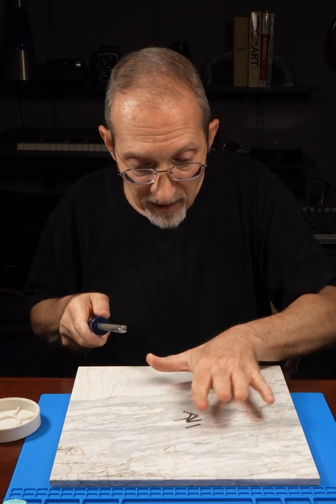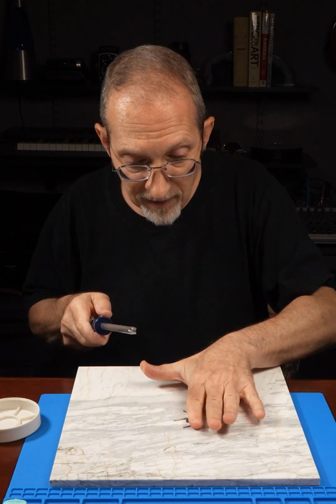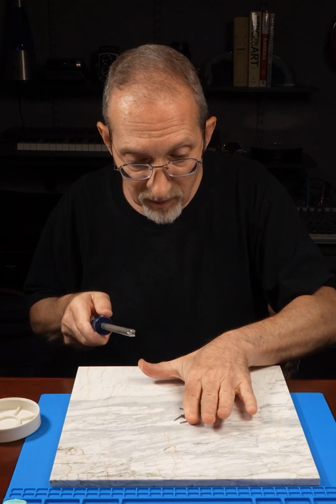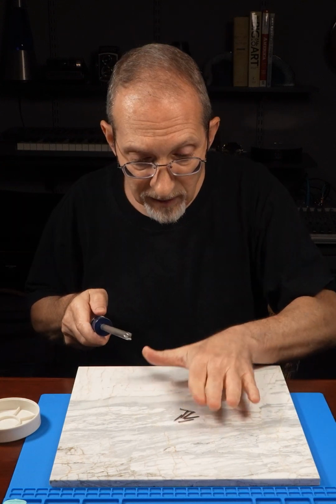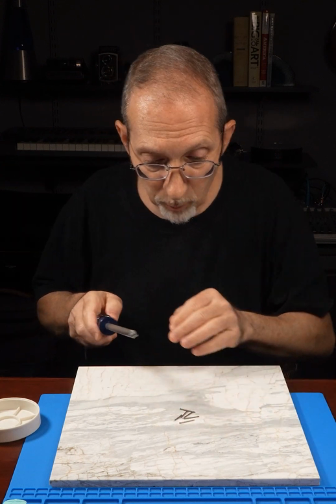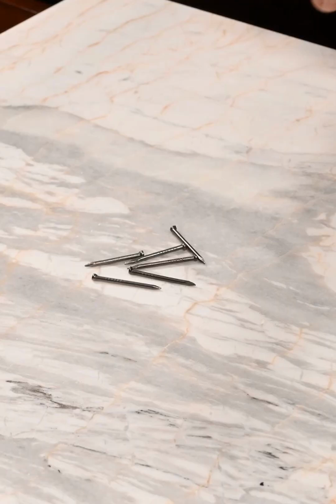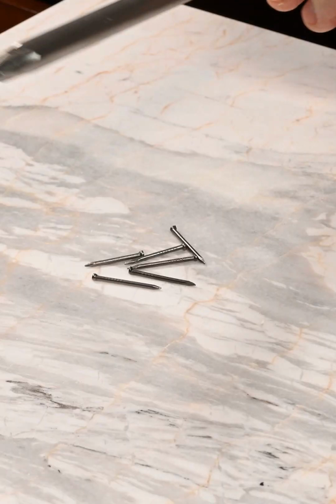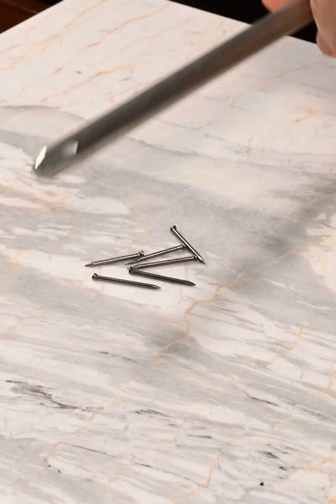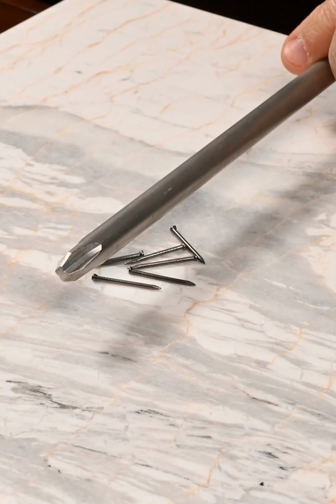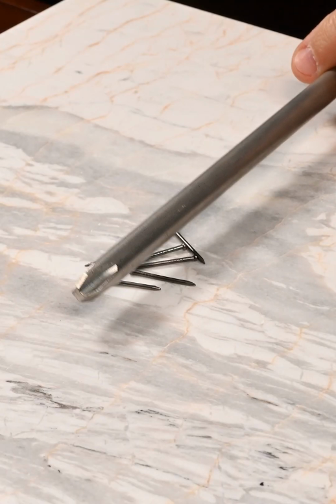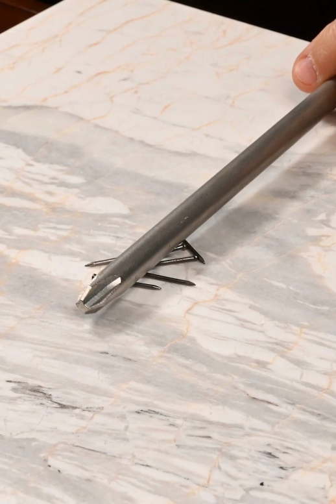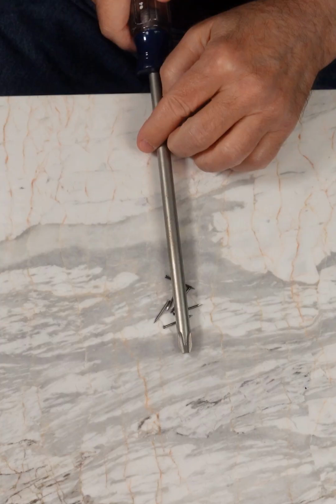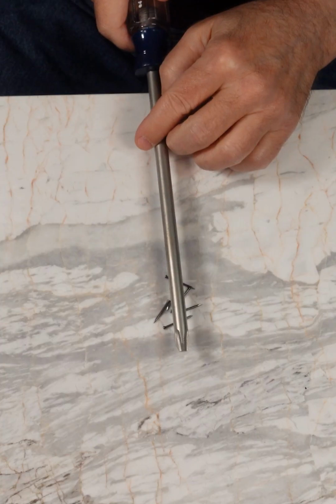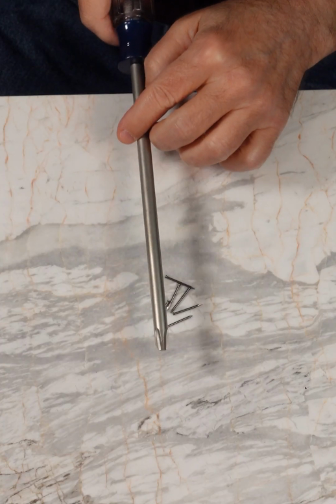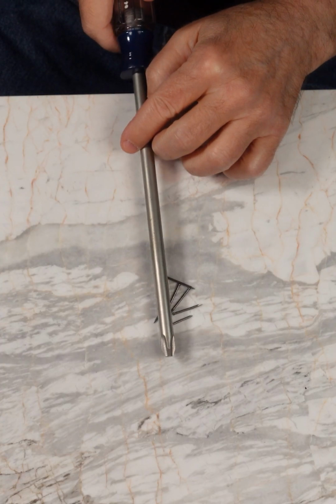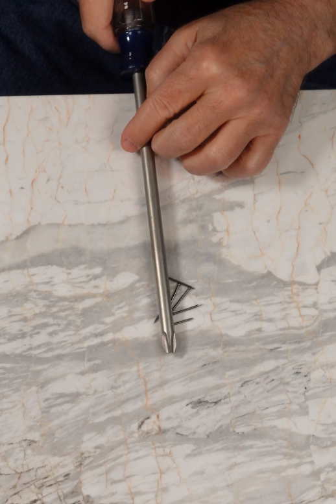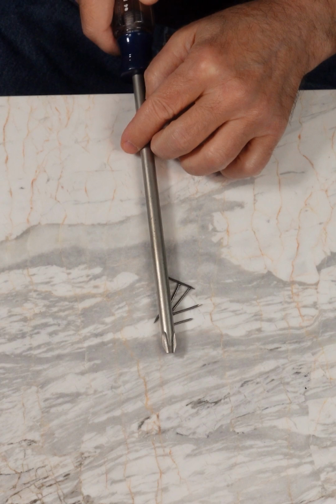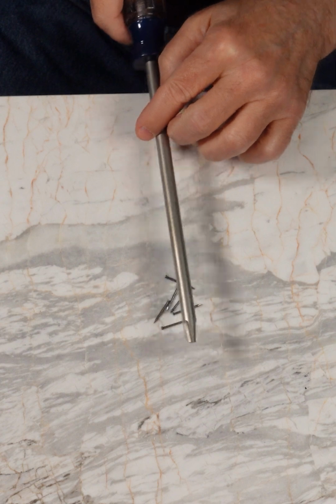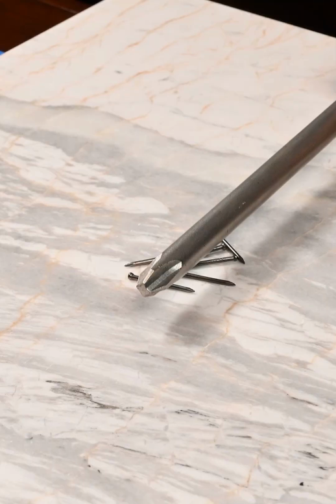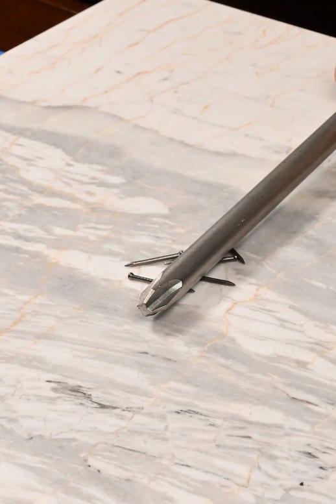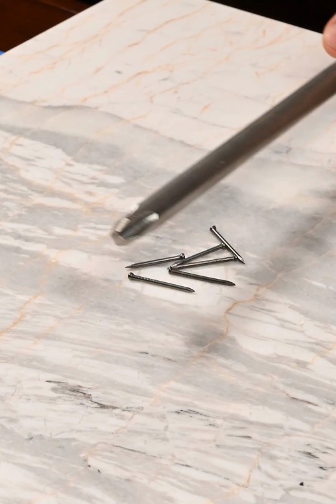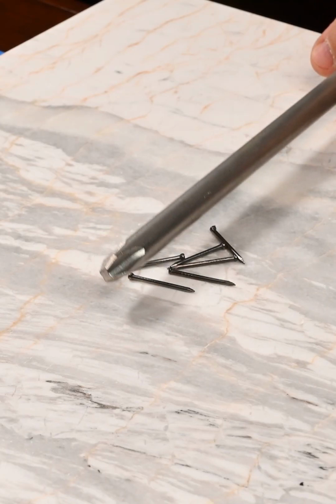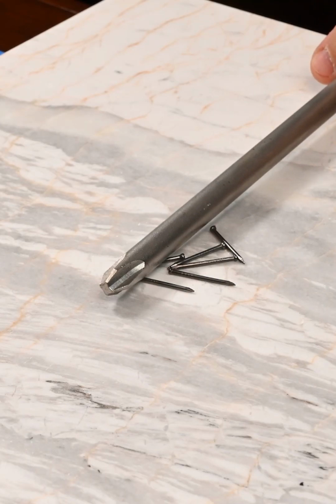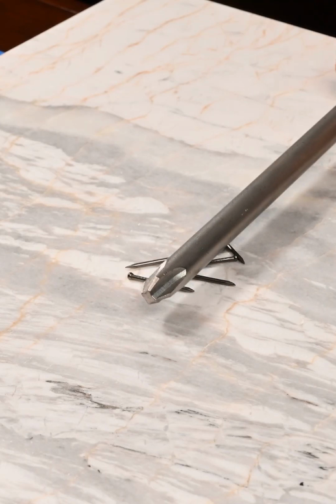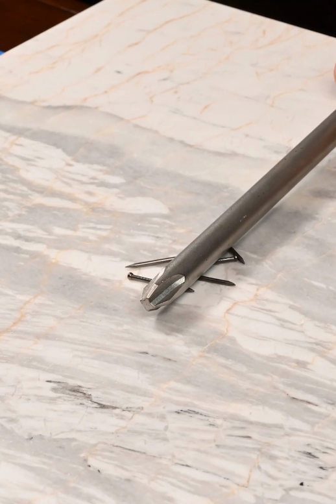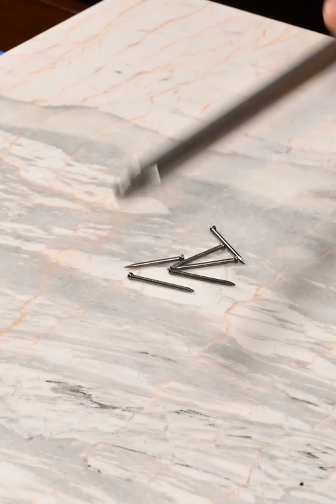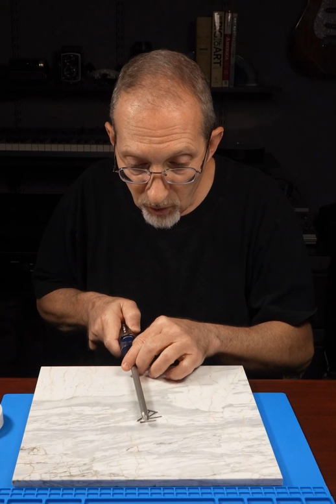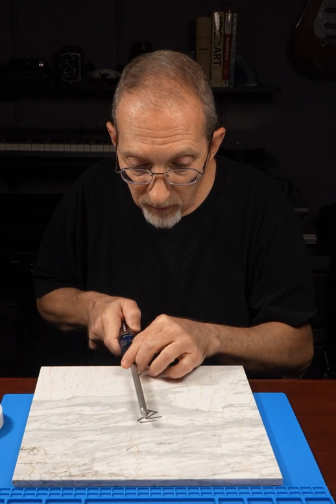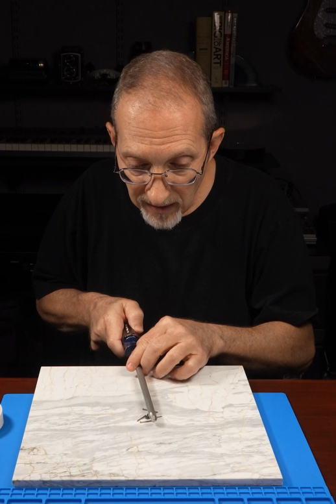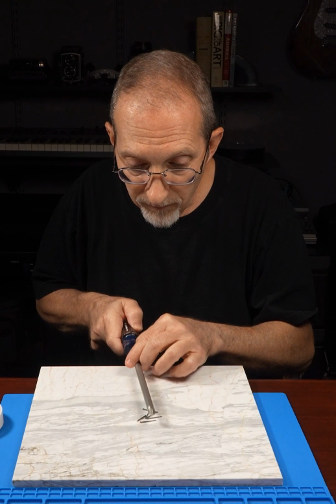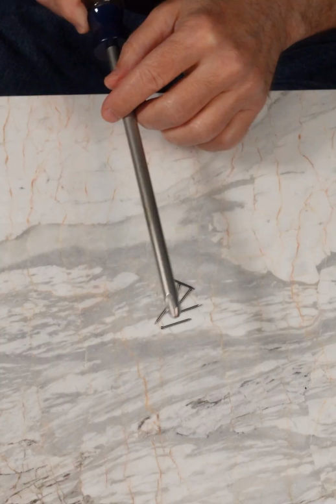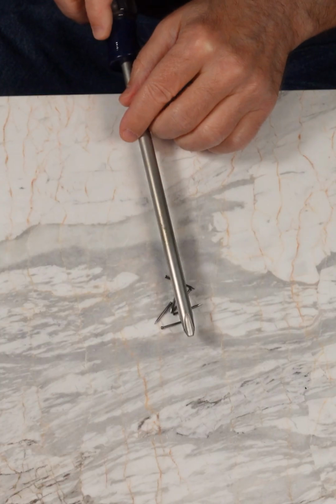I have some tiny brads here, and we're going to see if the screwdriver is magnetic. And look at that — the screwdriver is not even affecting these nails.